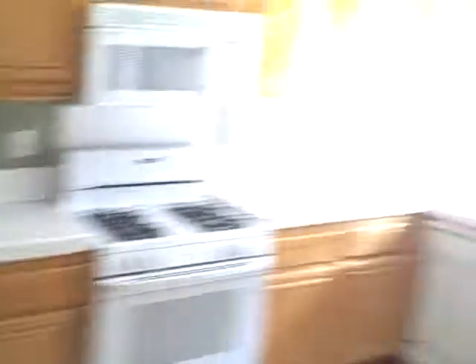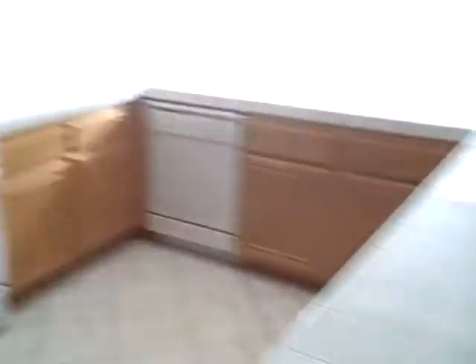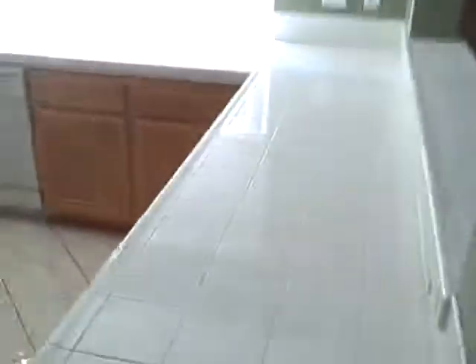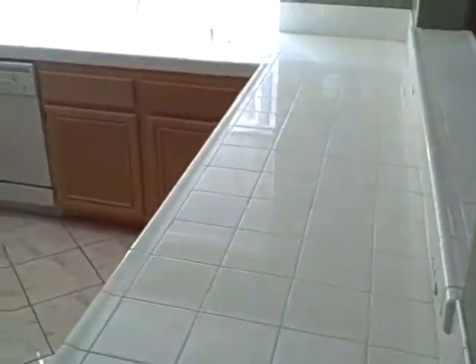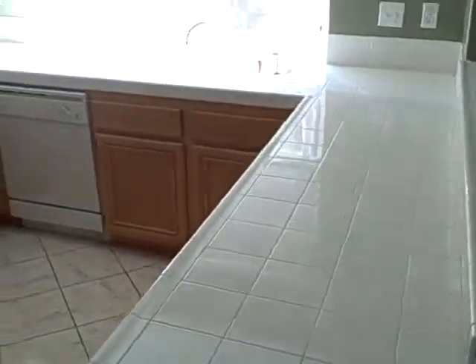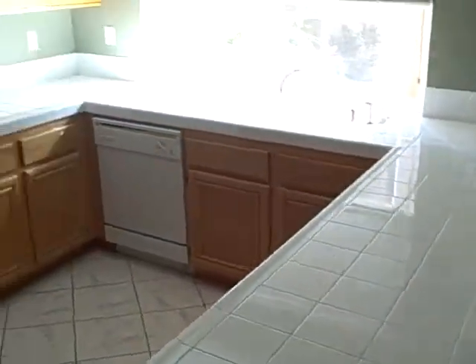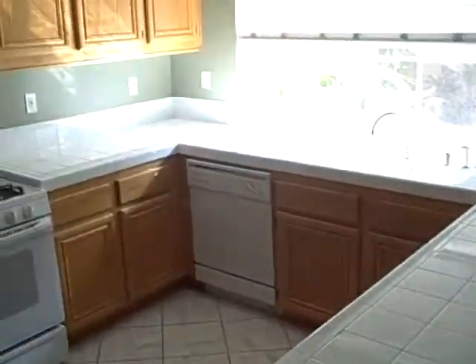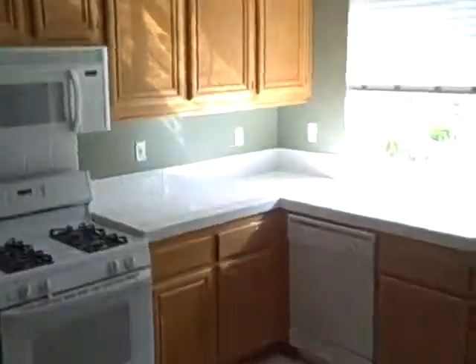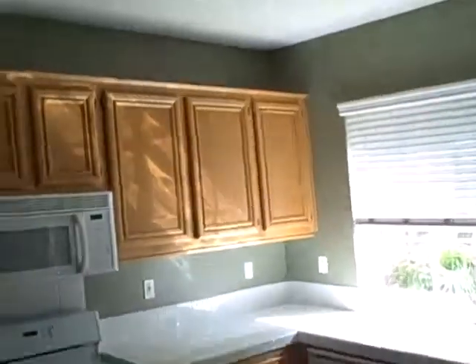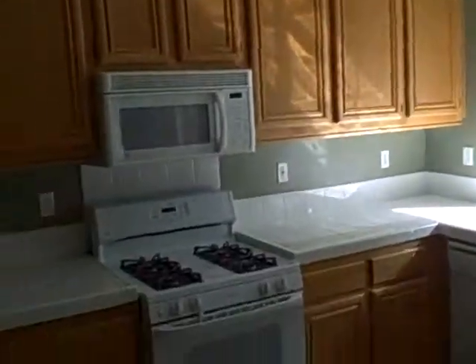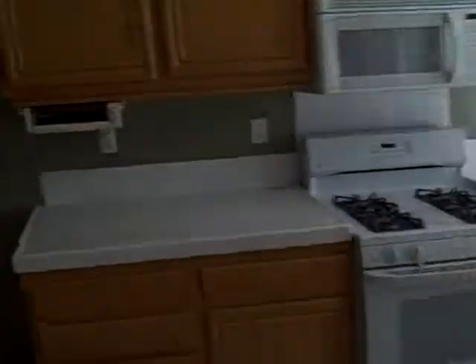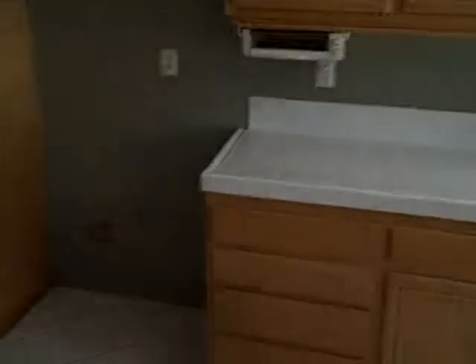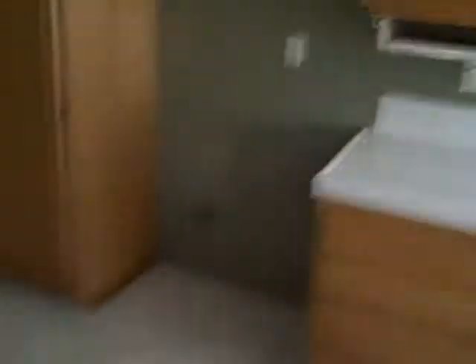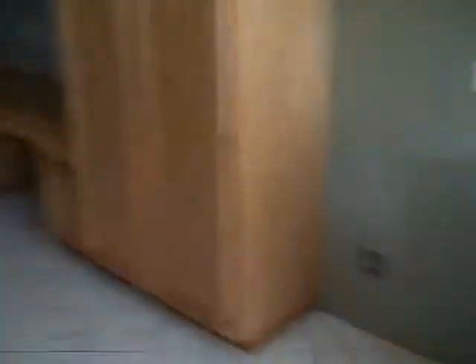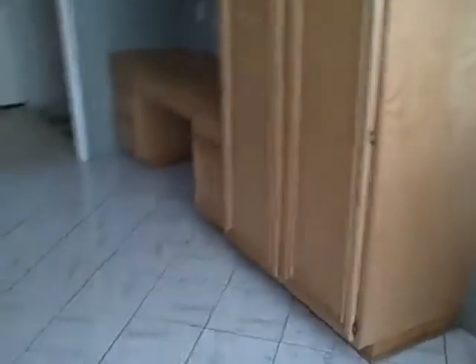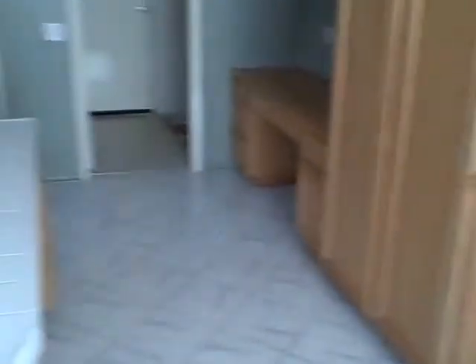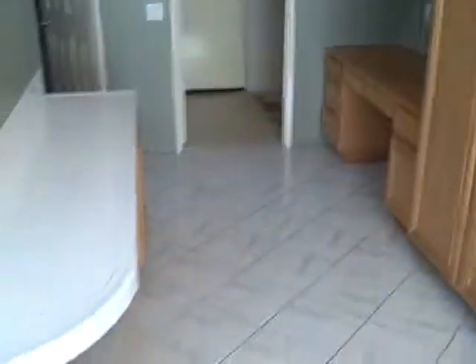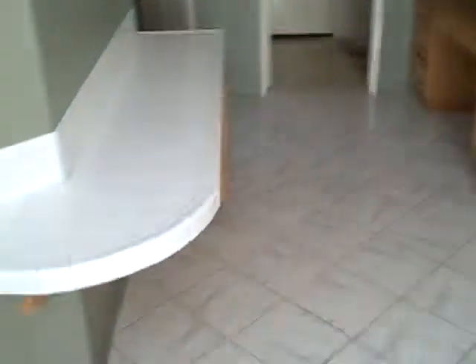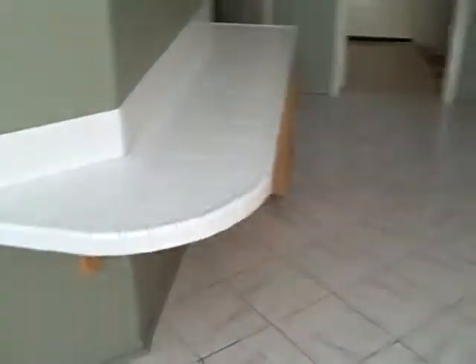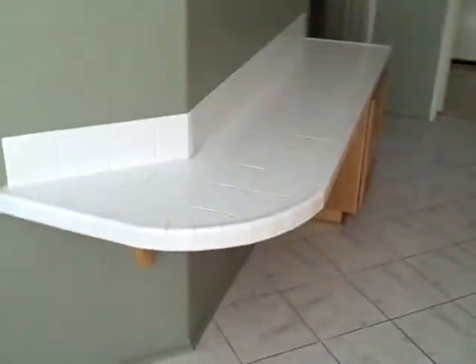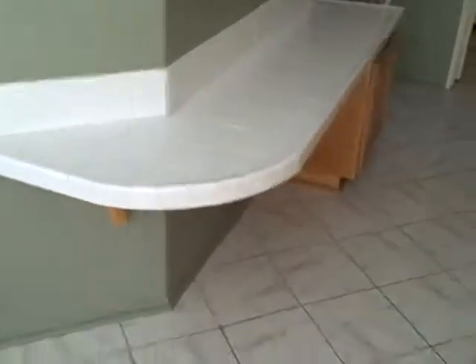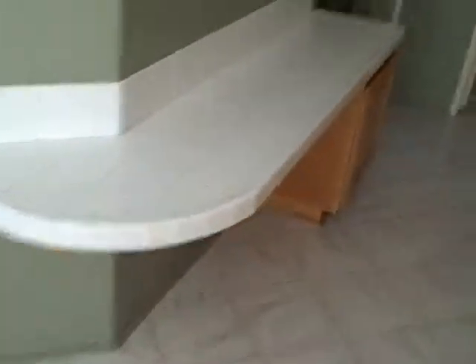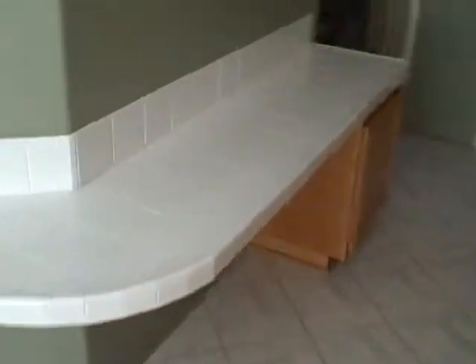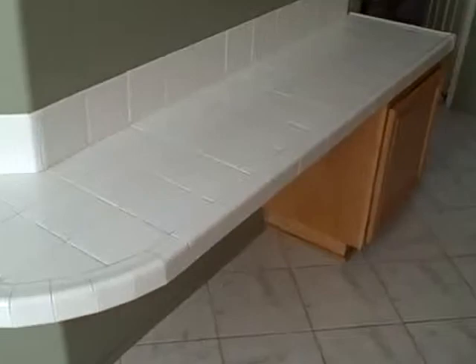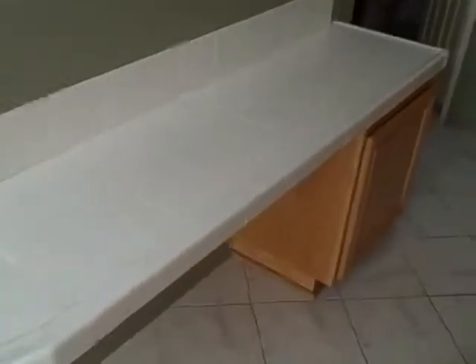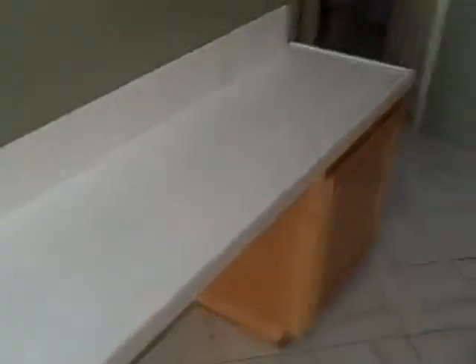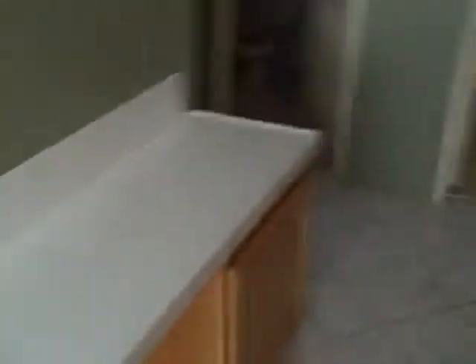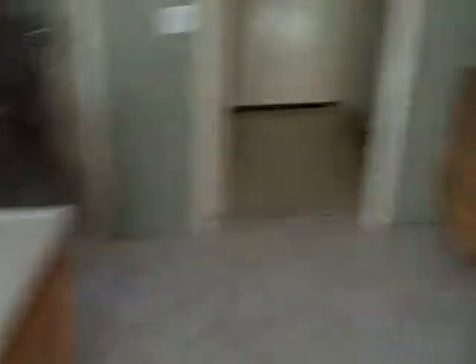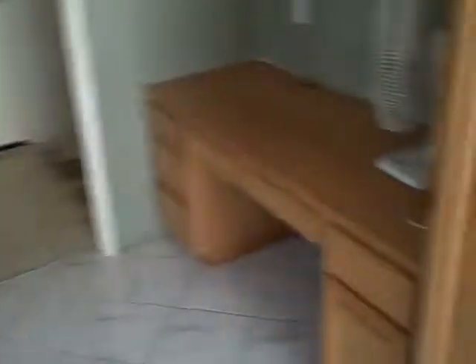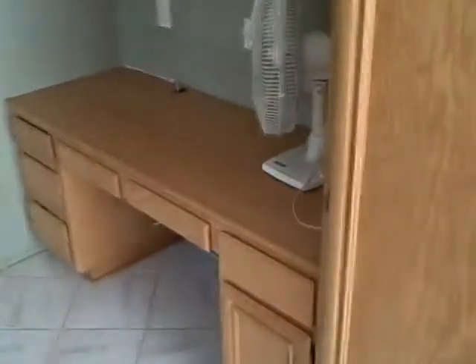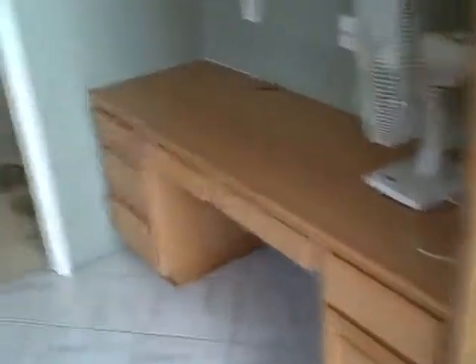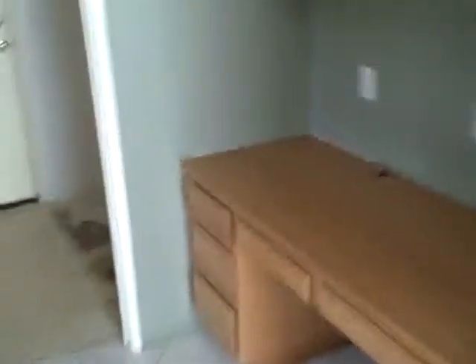The kitchen is quite large, with a lot of counter space, oak cabinets, and tile counters. It goes all the way down with a little desk area here and then another desk area there.